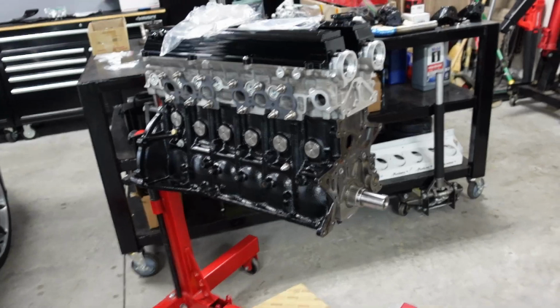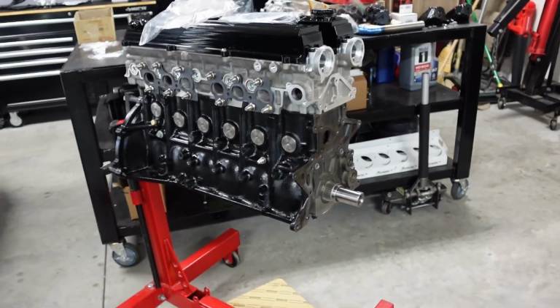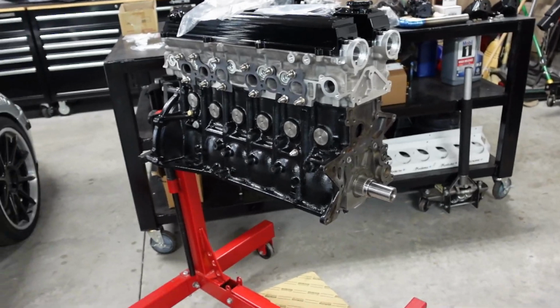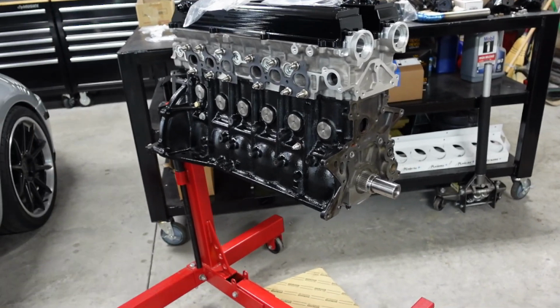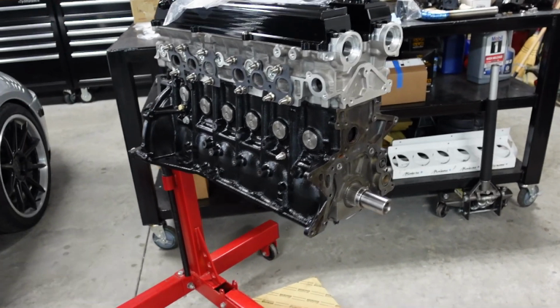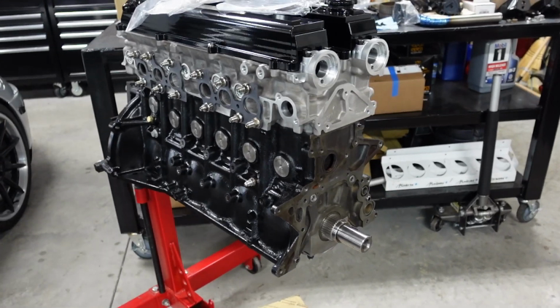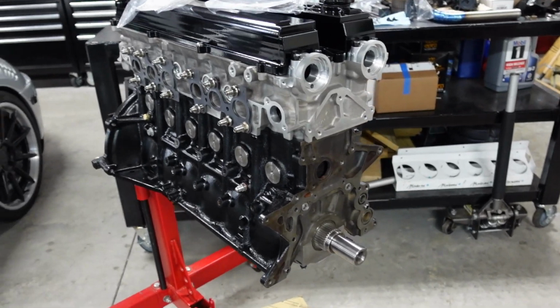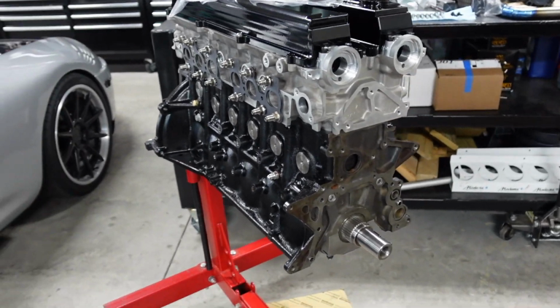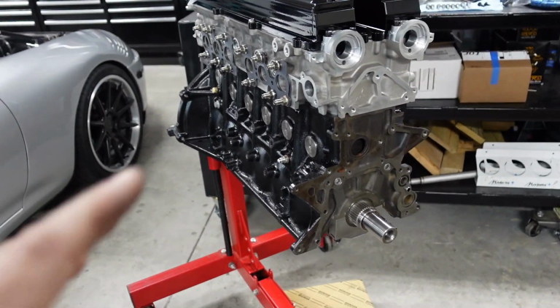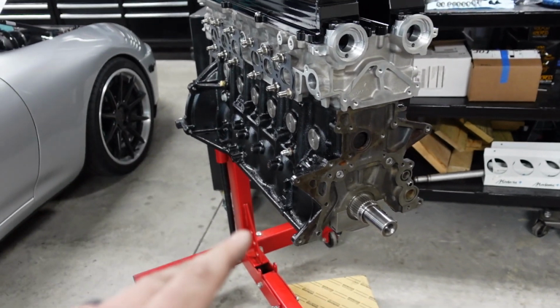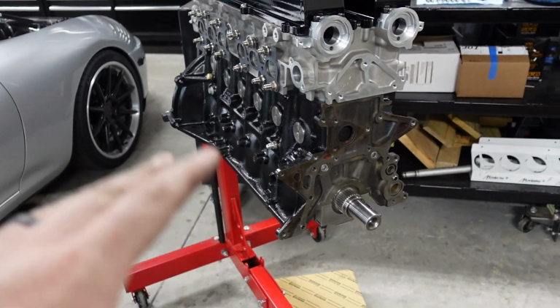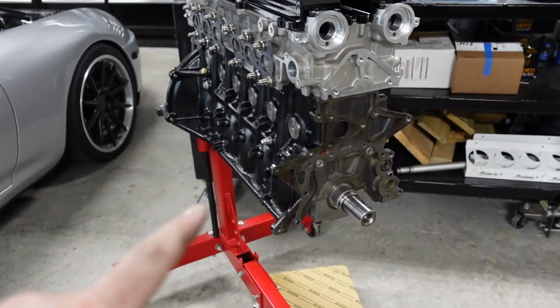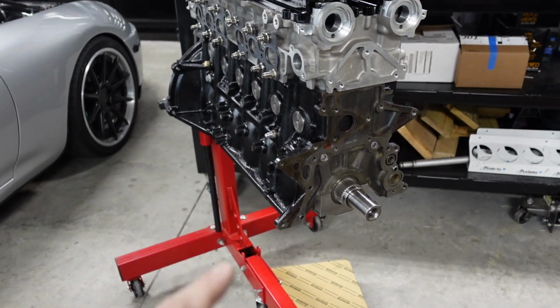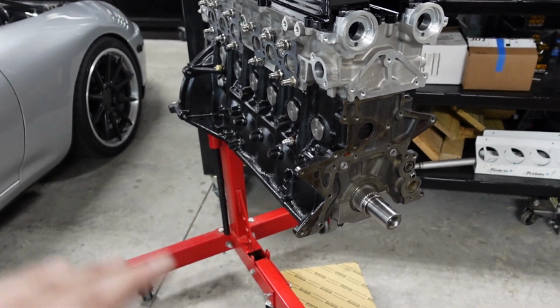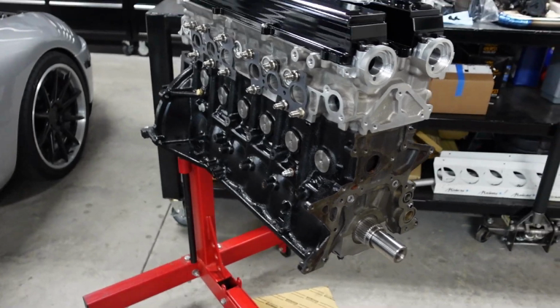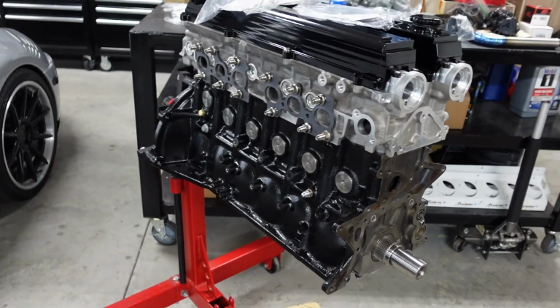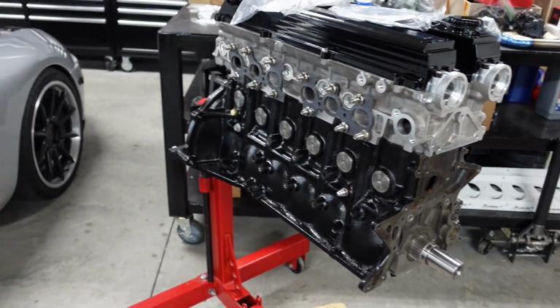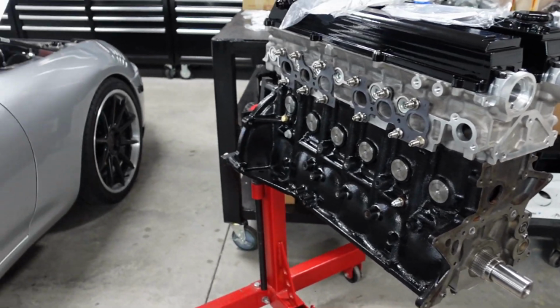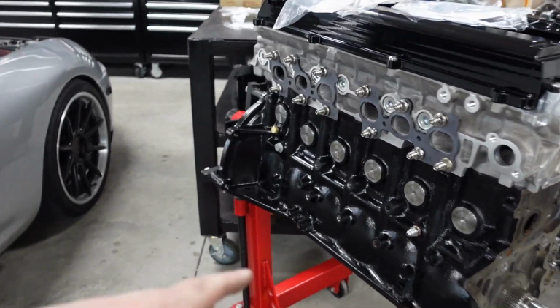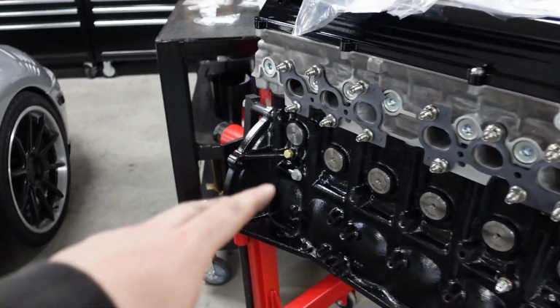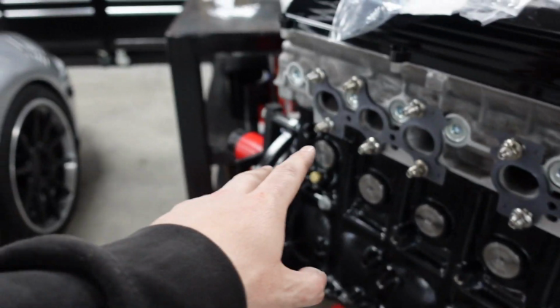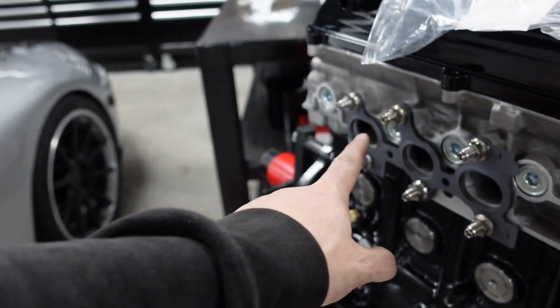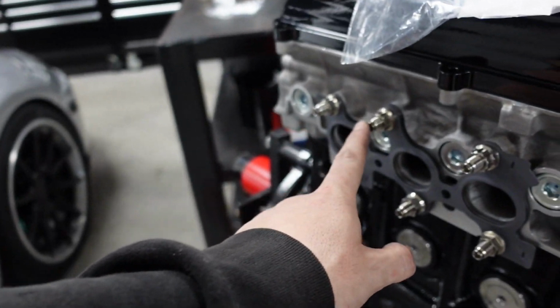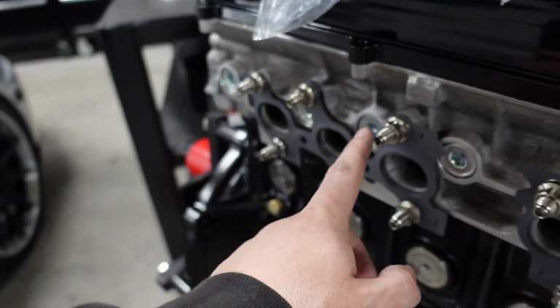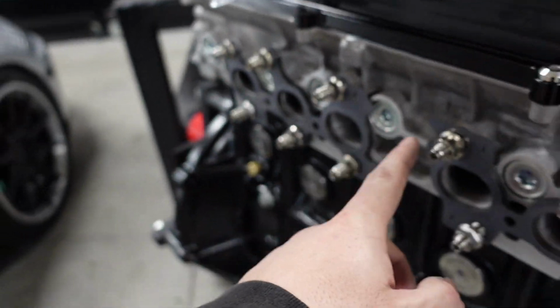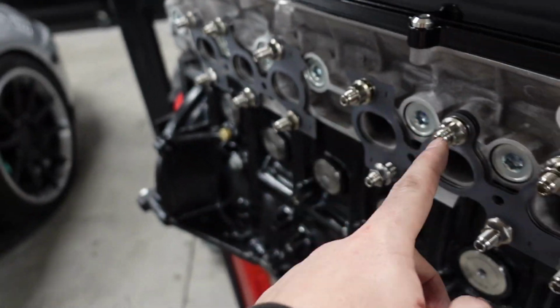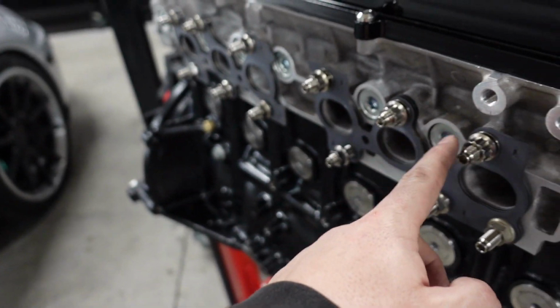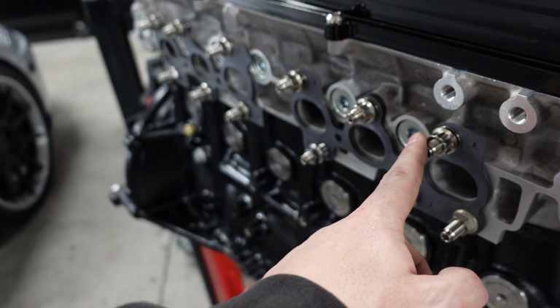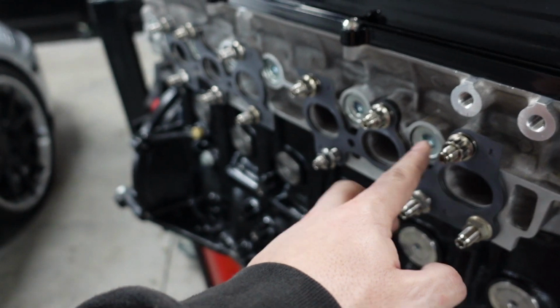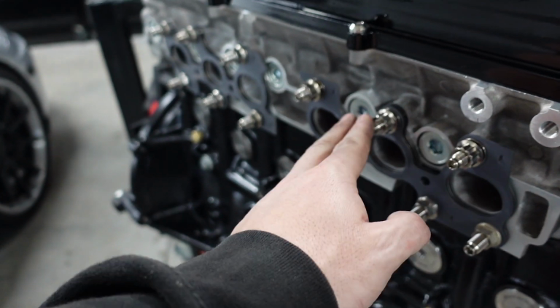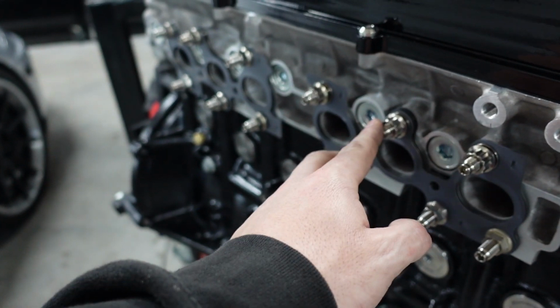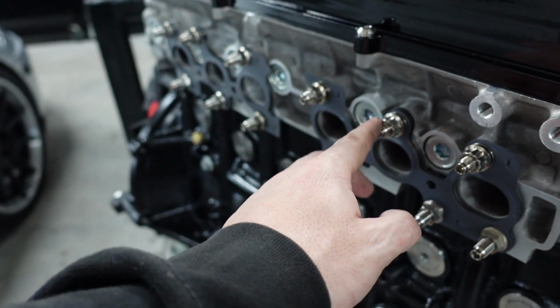For this next video I want to show you the oil pump, but before we get into that I want to show you as many part numbers as I can. We talked about in the last video these Bear Boost Performance titanium studs and nuts.